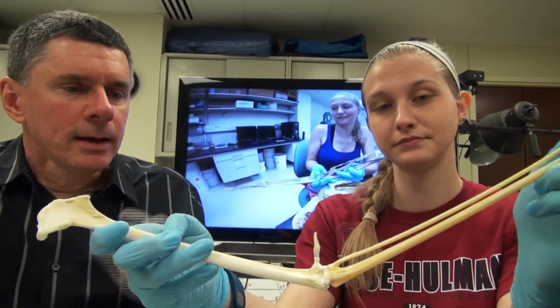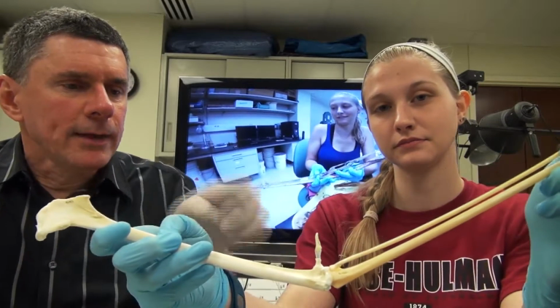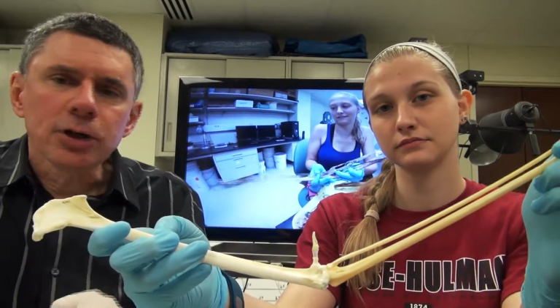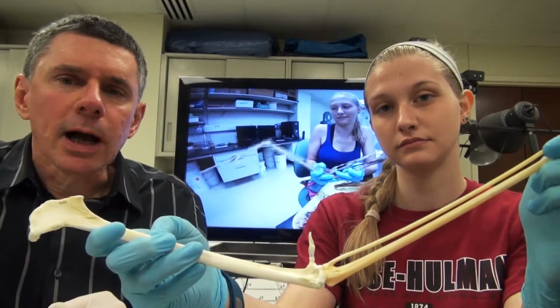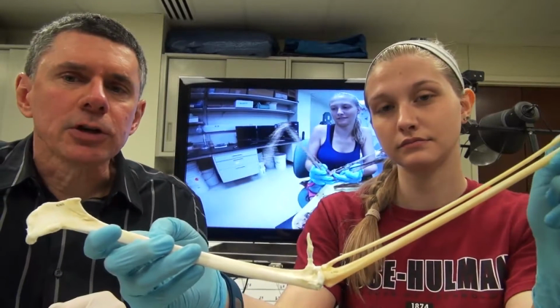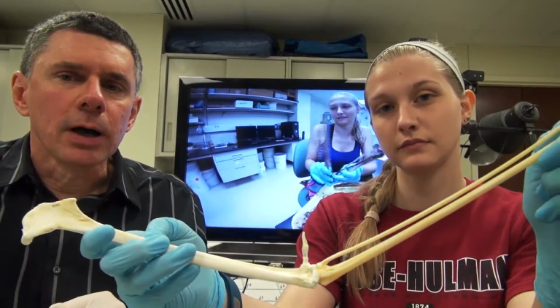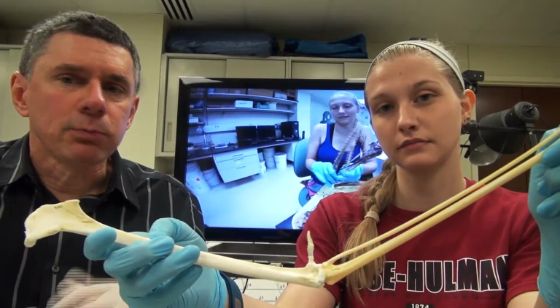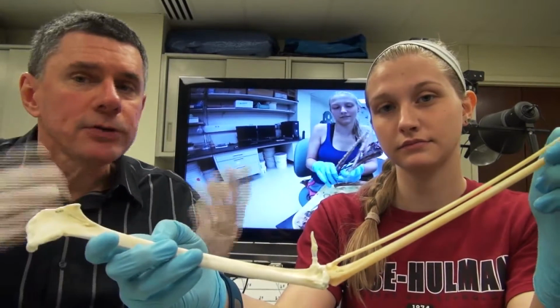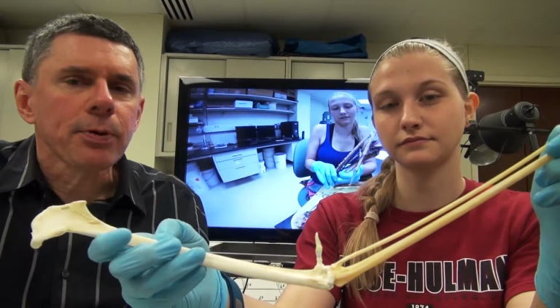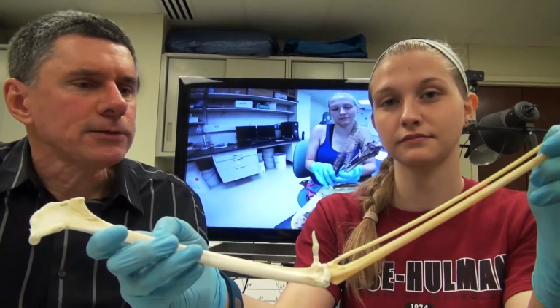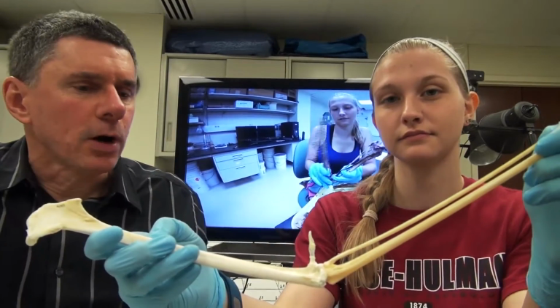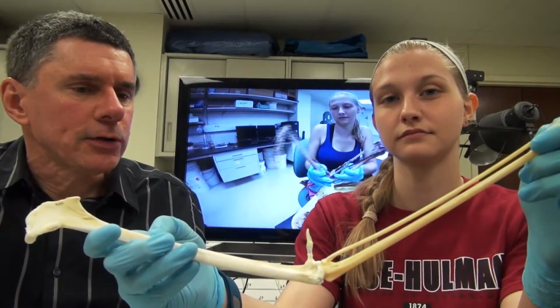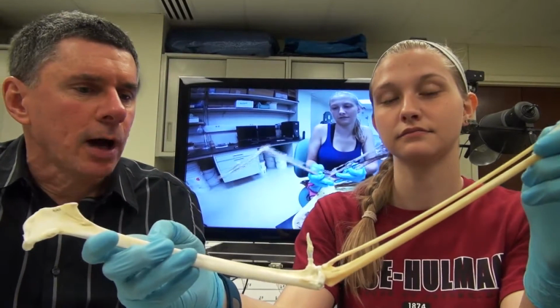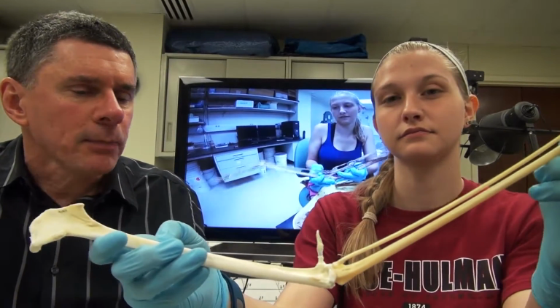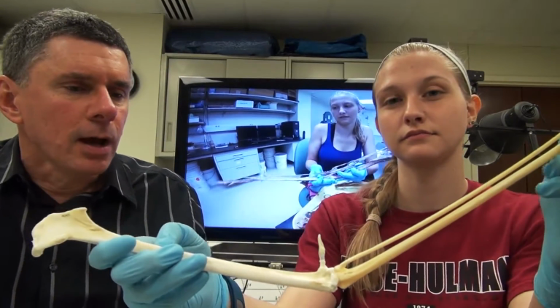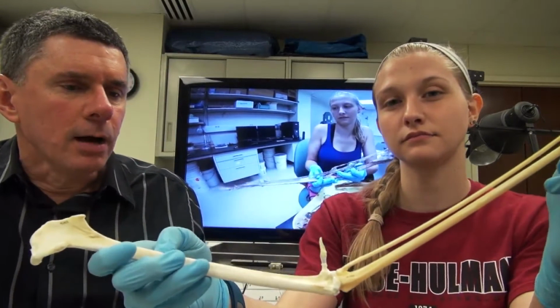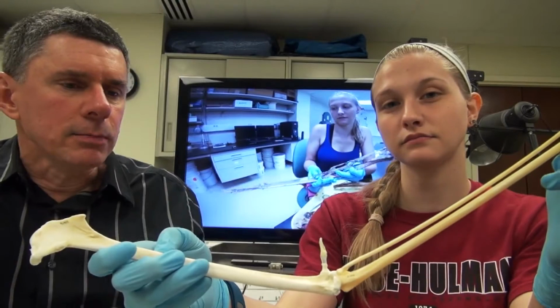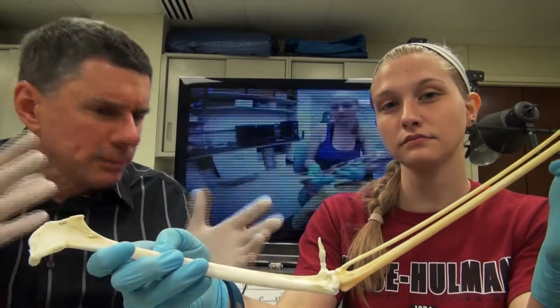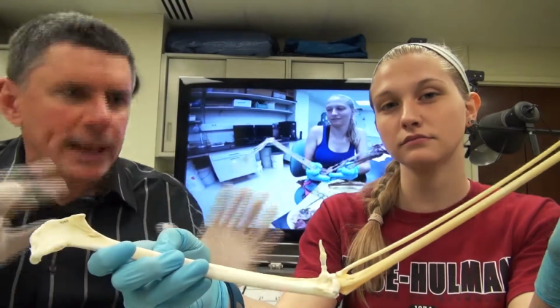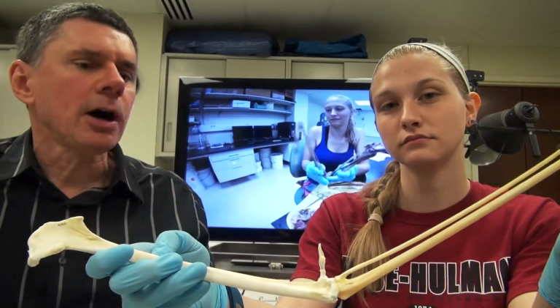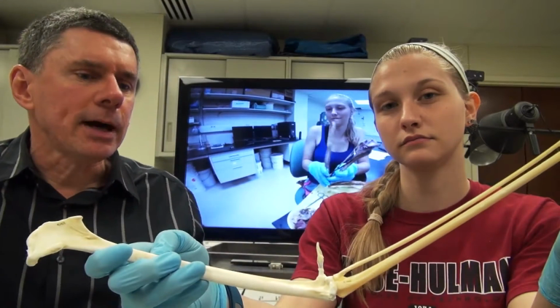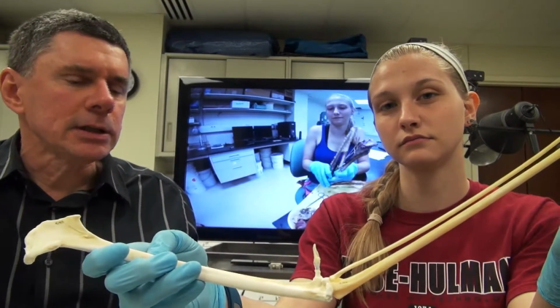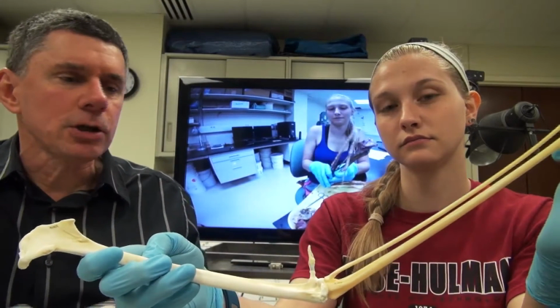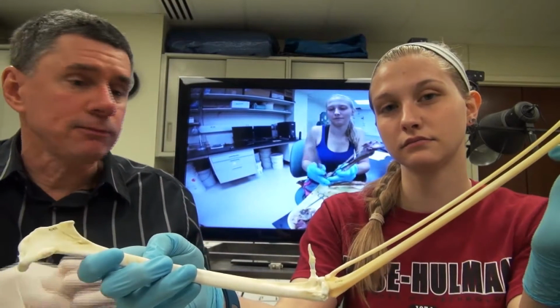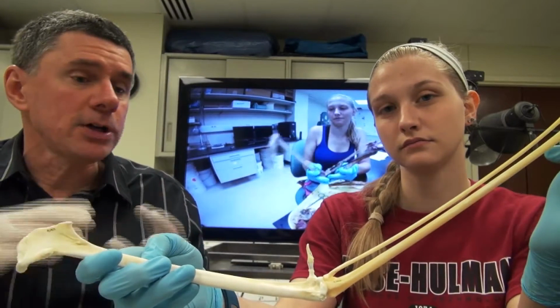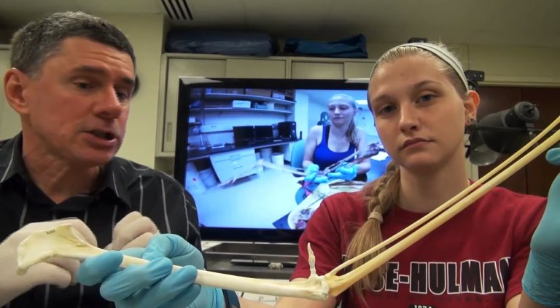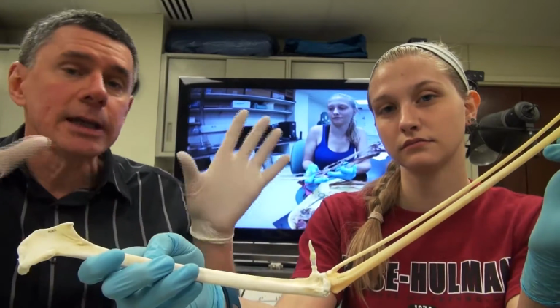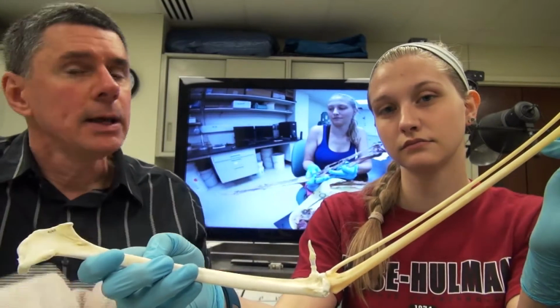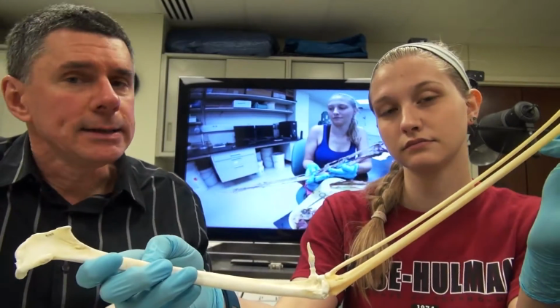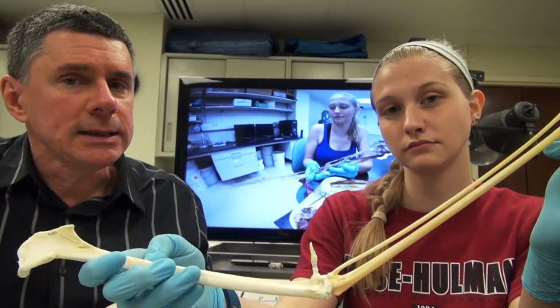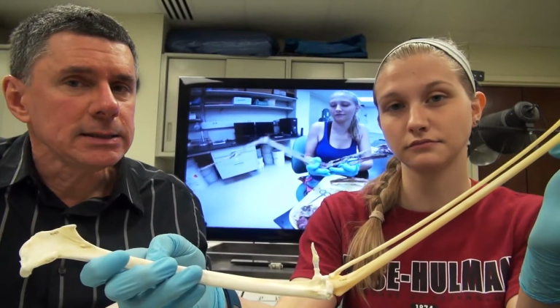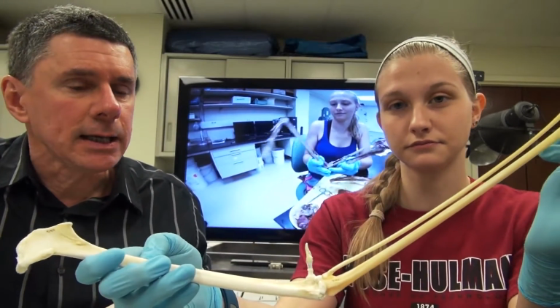That cubital ossicle was a surprise for us. Some people had talked about it in the literature, but for us it just lit up in the CT scans.